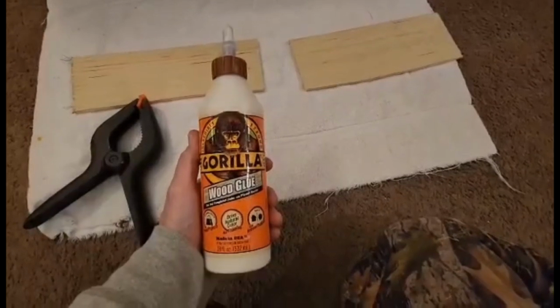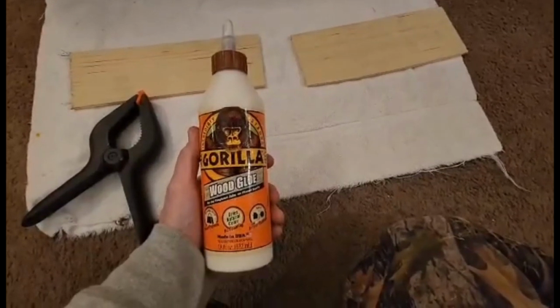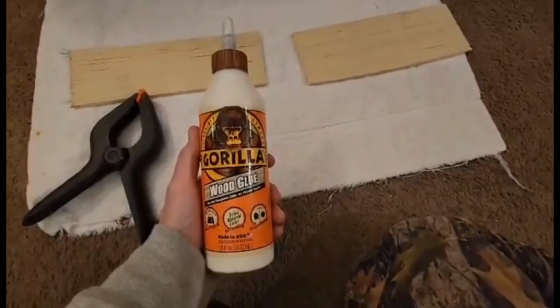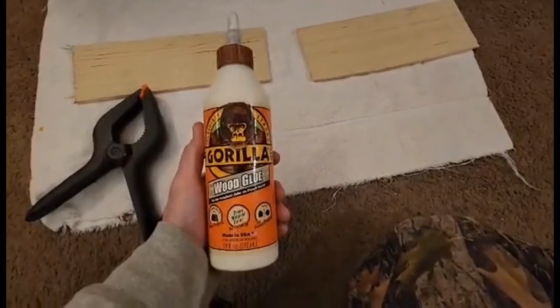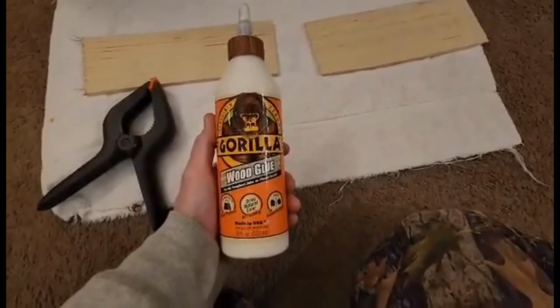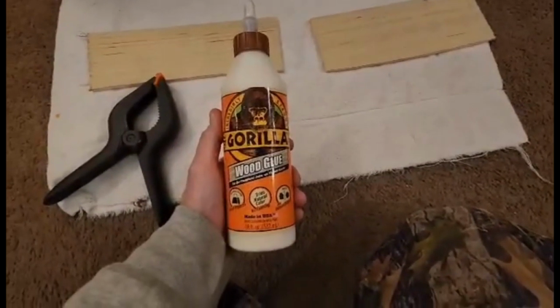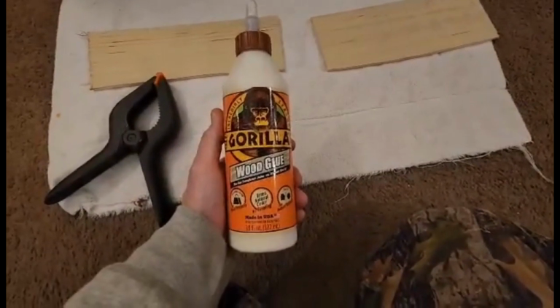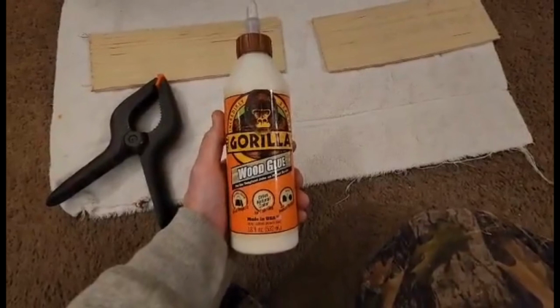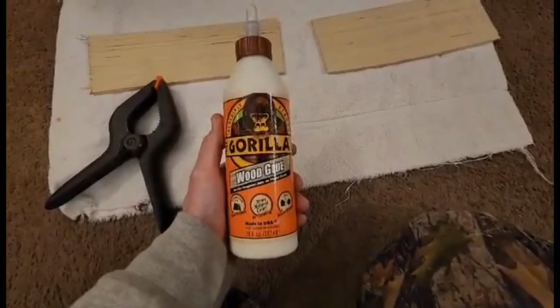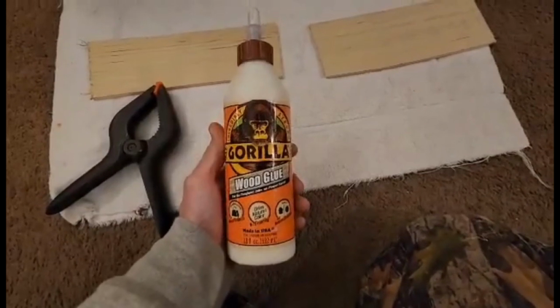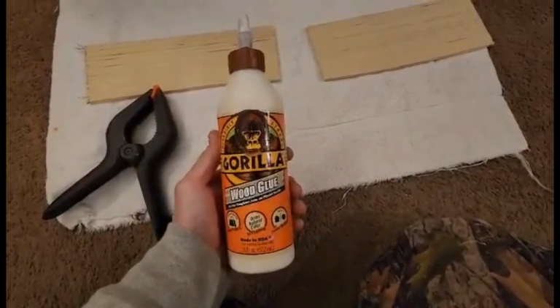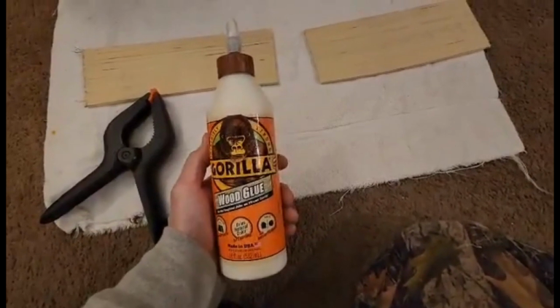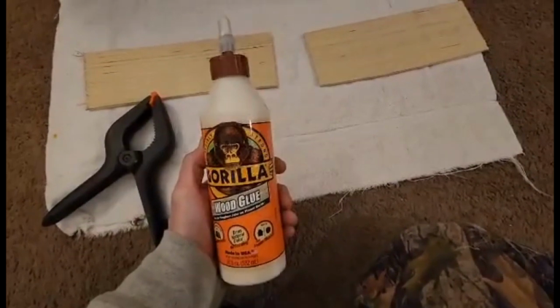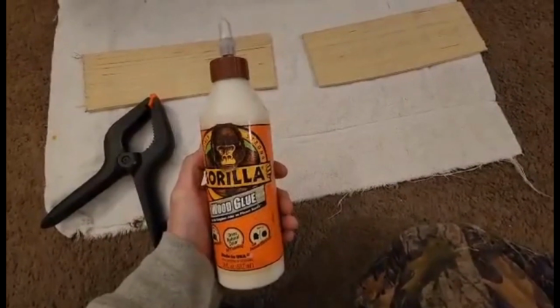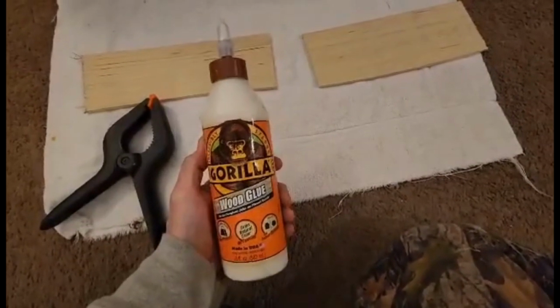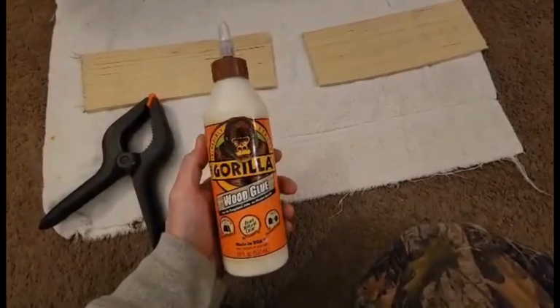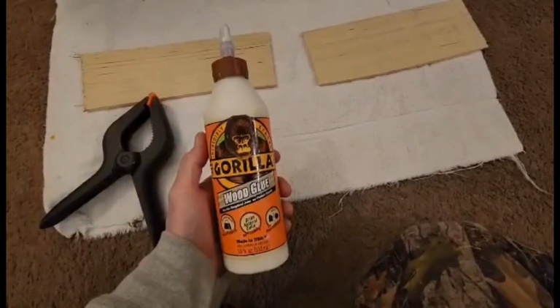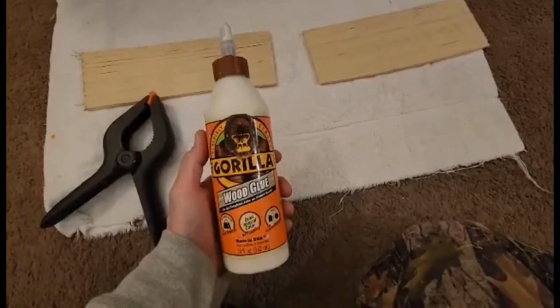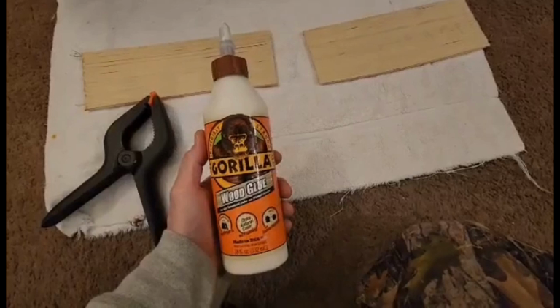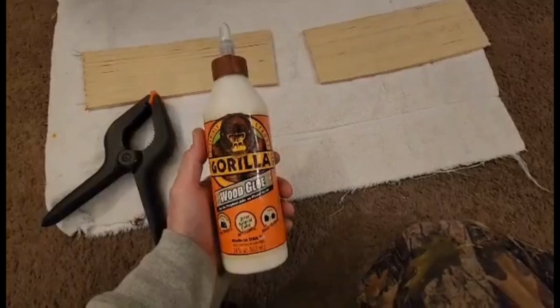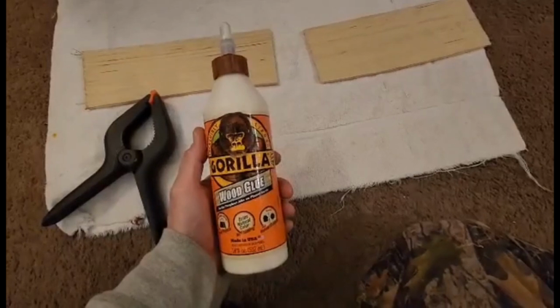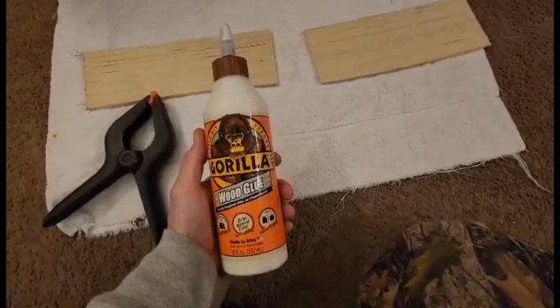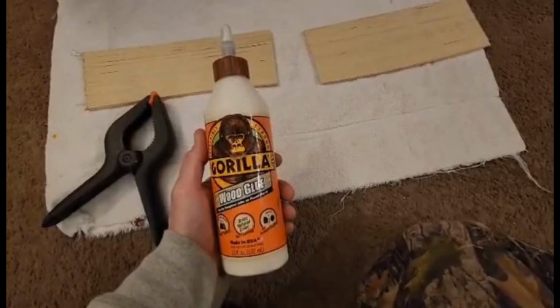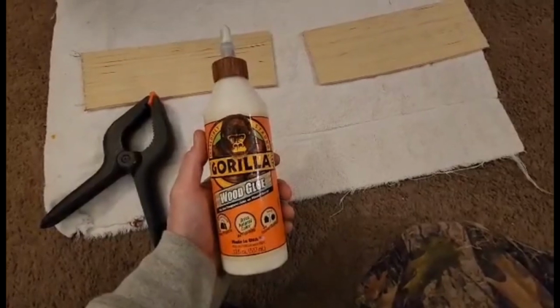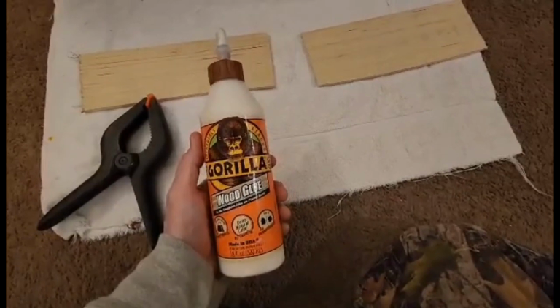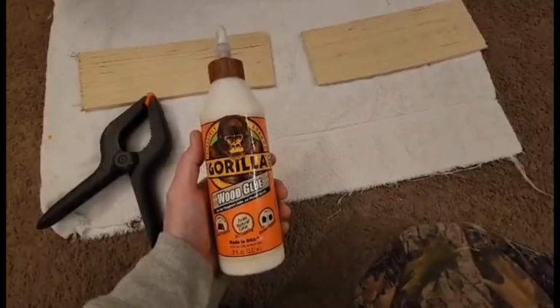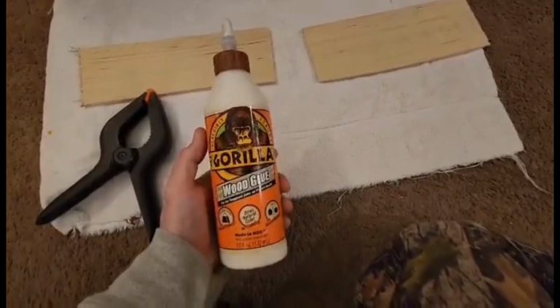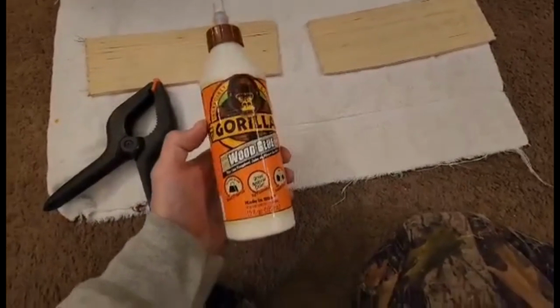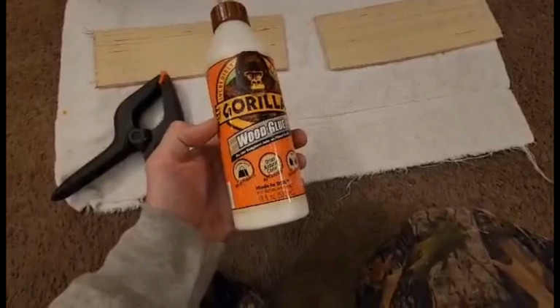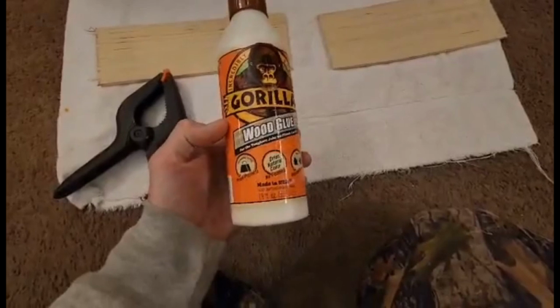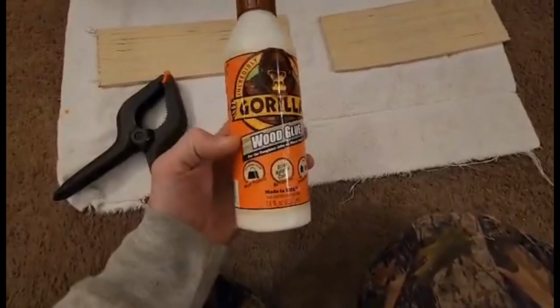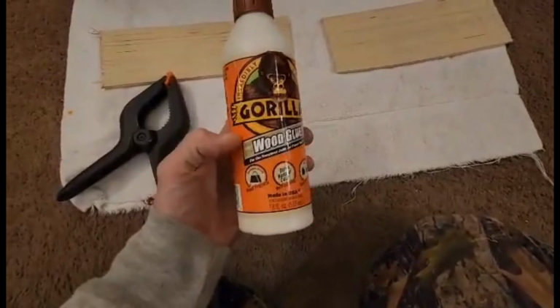If you've never used this Gorilla Glue wood glue before, you need to get some. I've been using it for probably close to 10 years already.